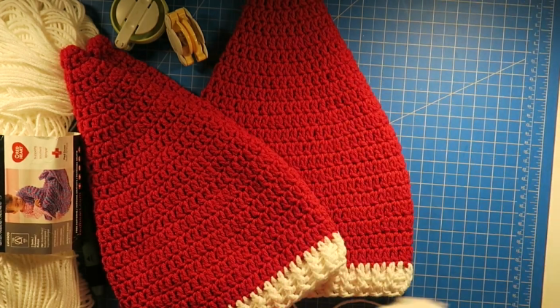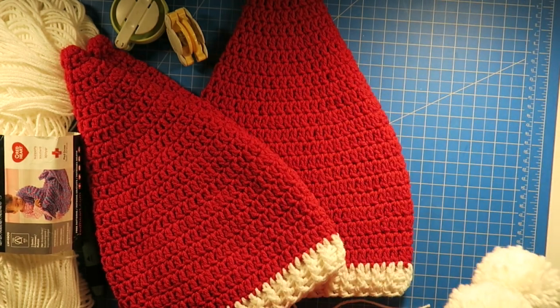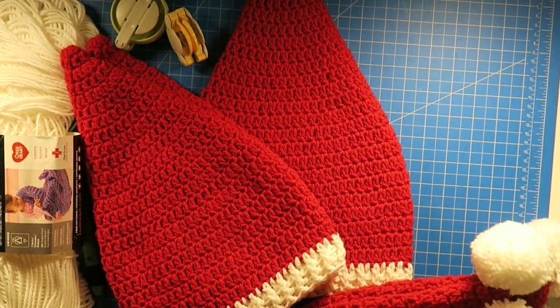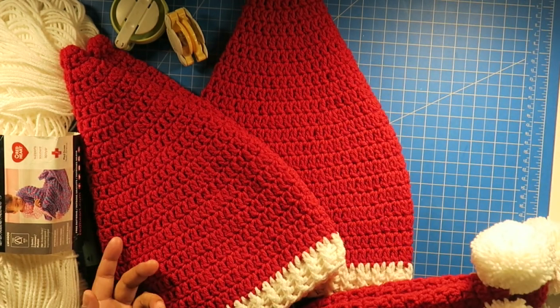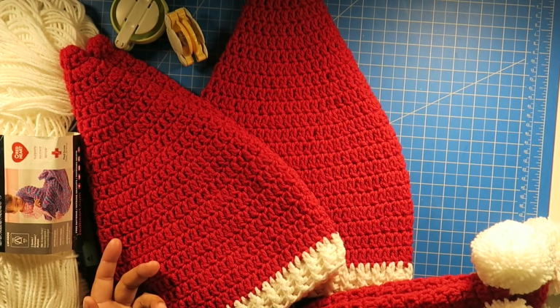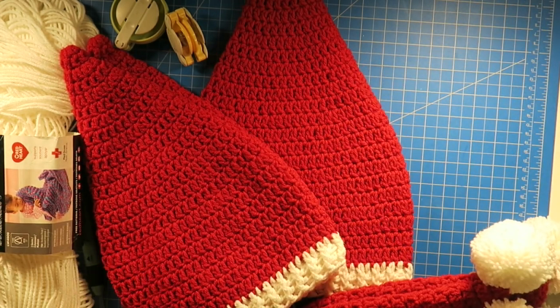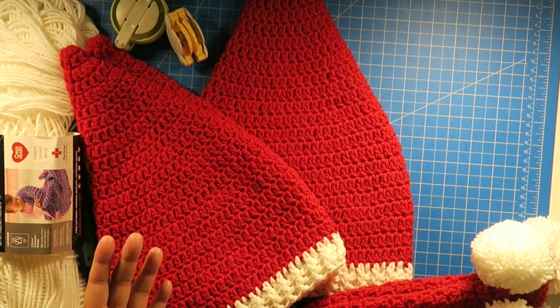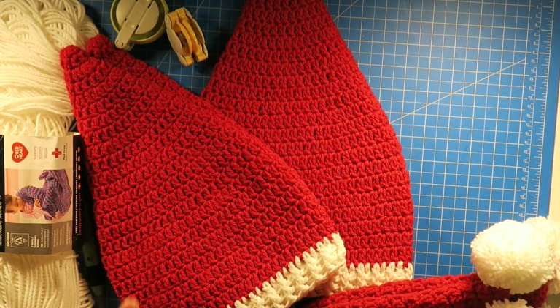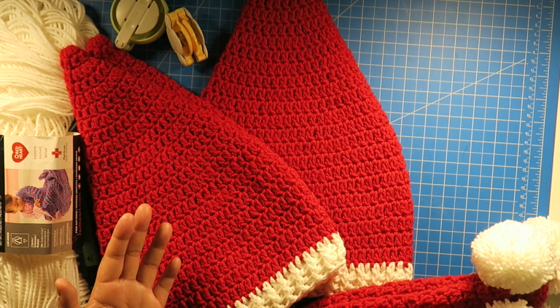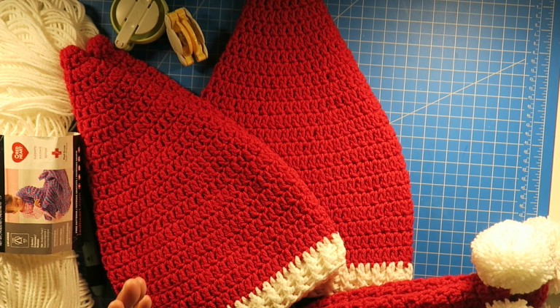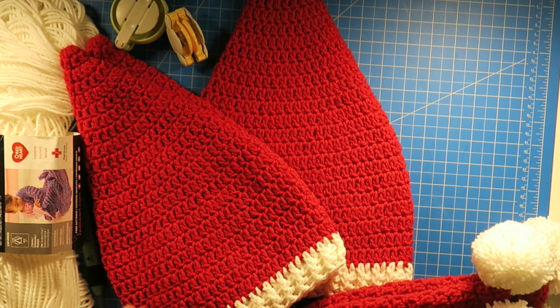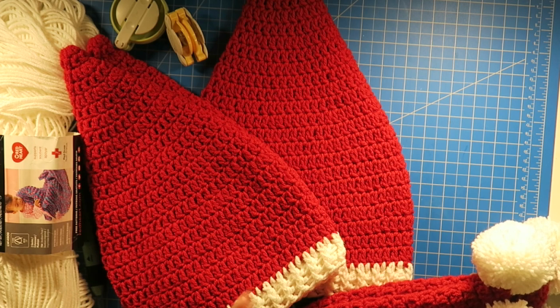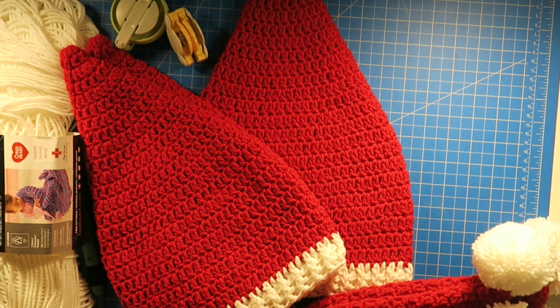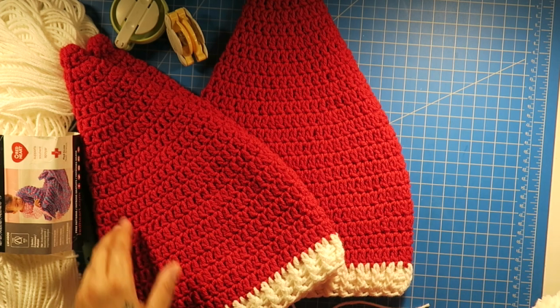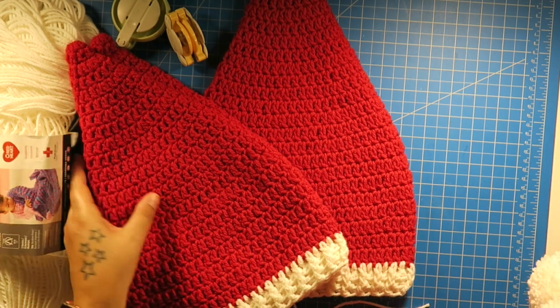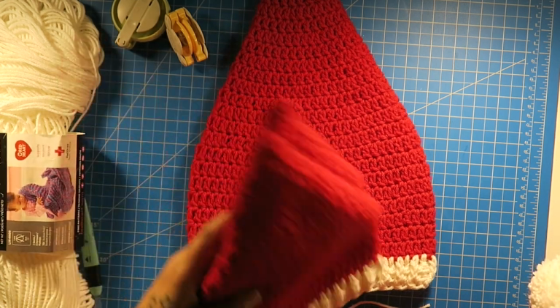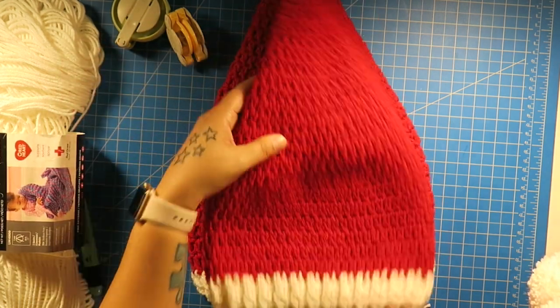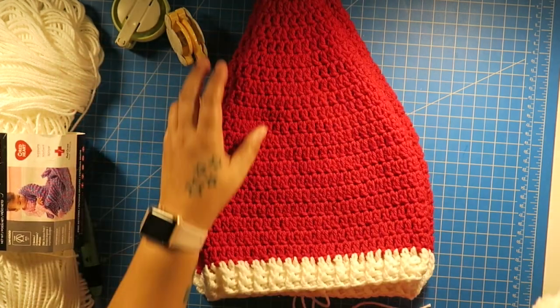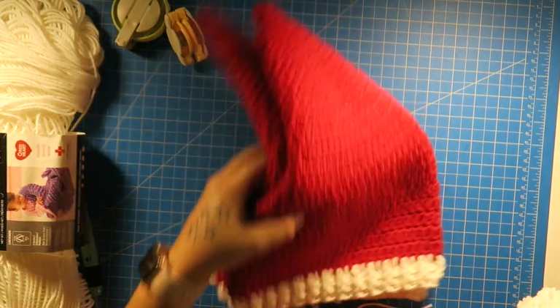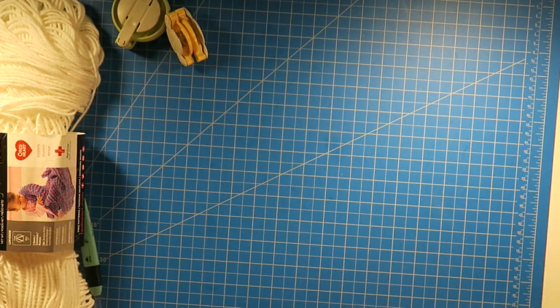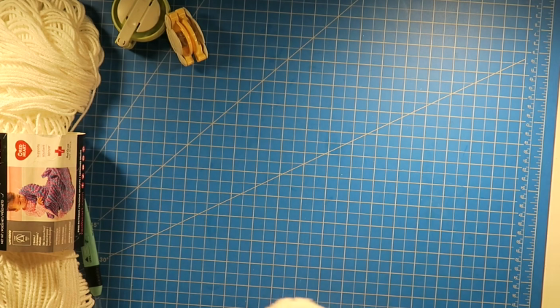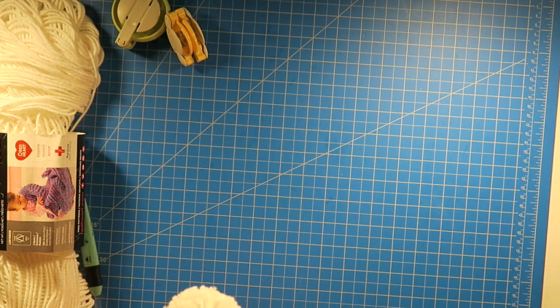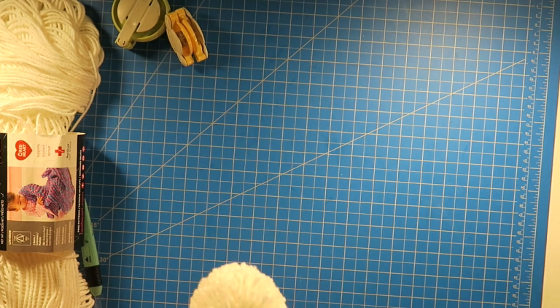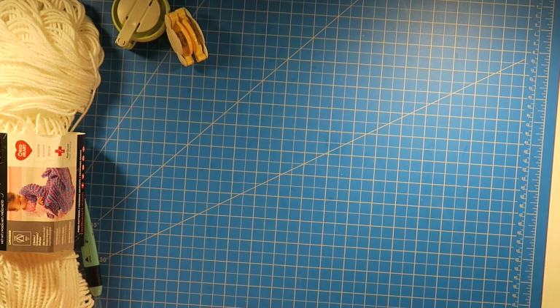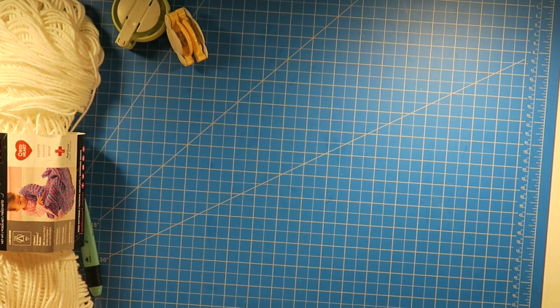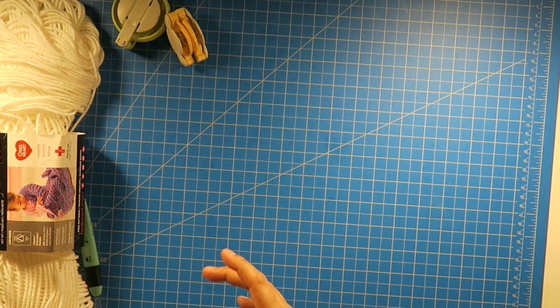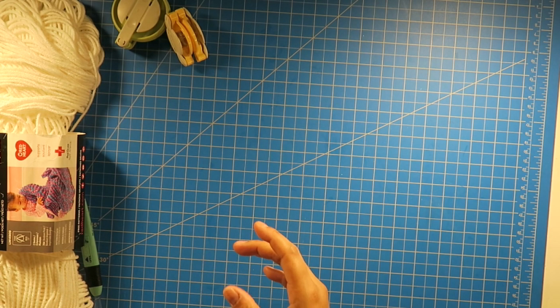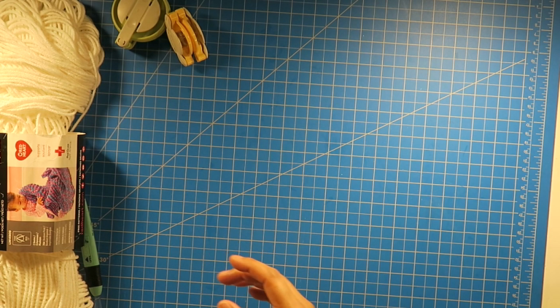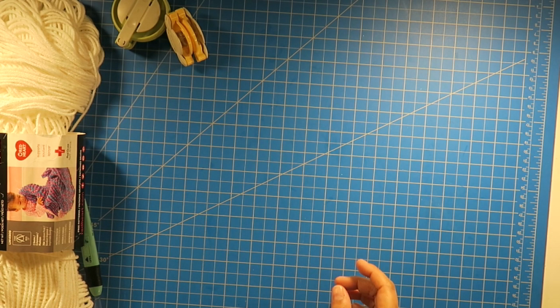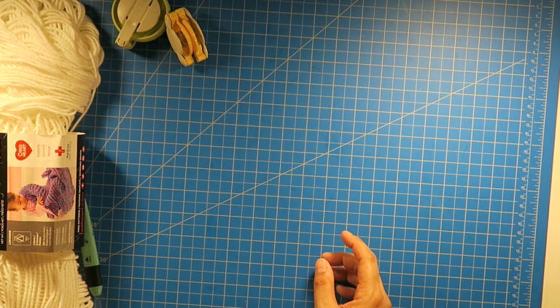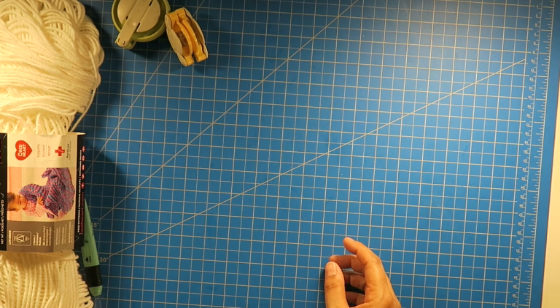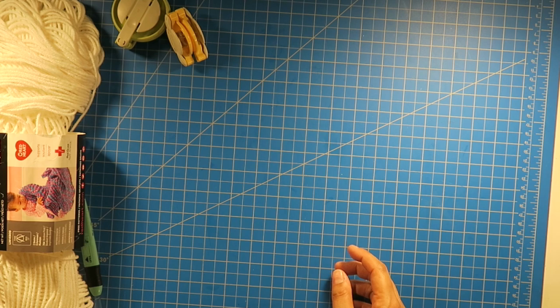We're just going to get started. I'm just going to show you one size, which is the child to adult size, how to make that one. And everything else will be on the pattern that you can find on my website.